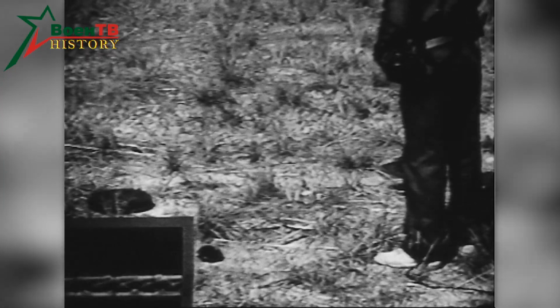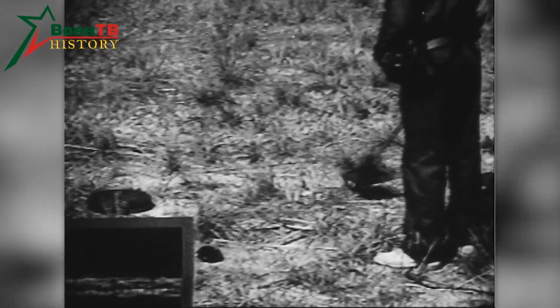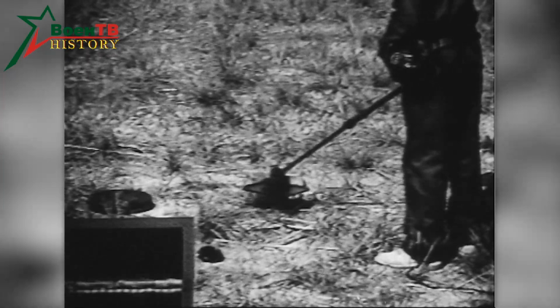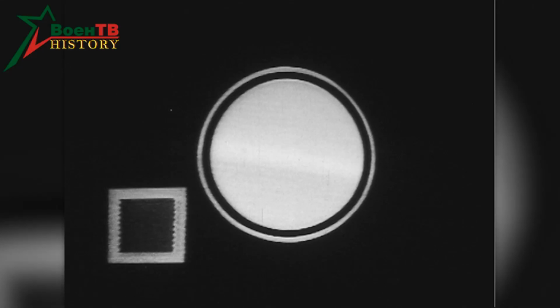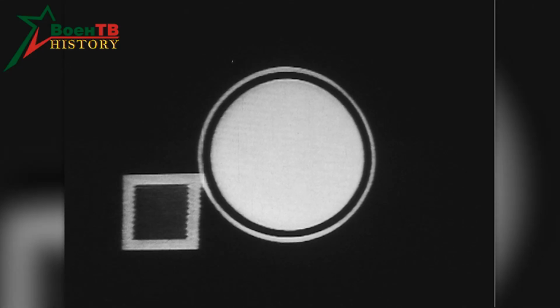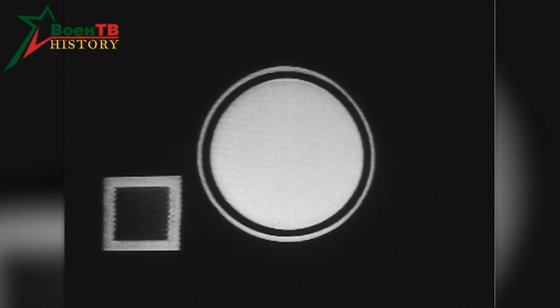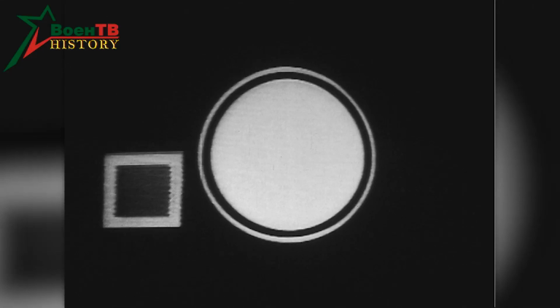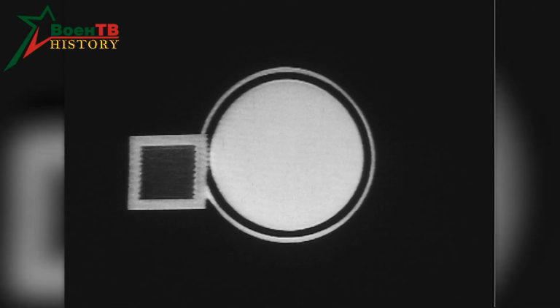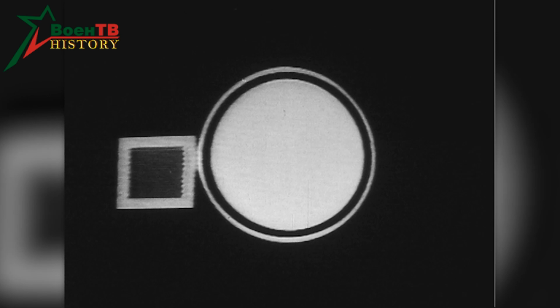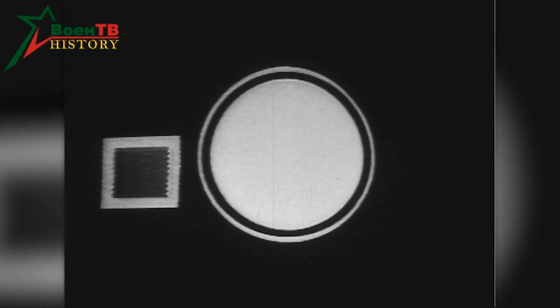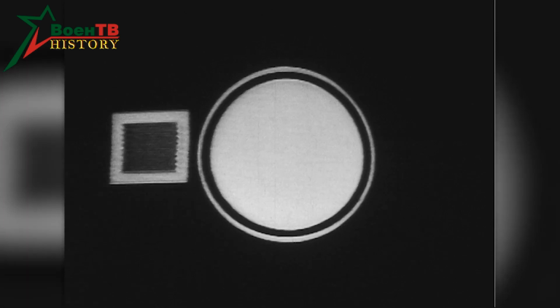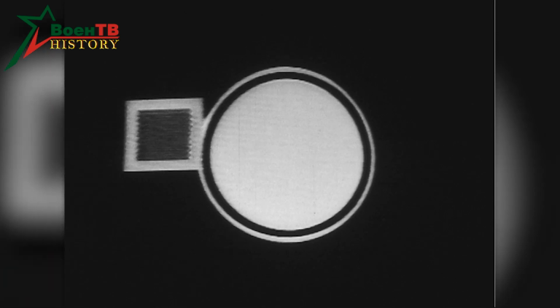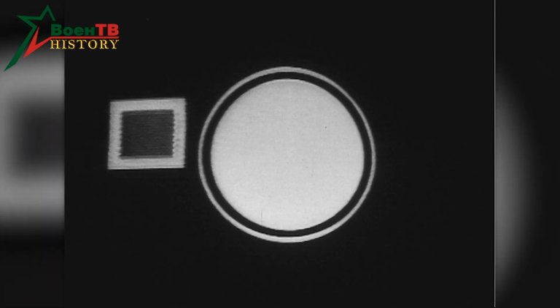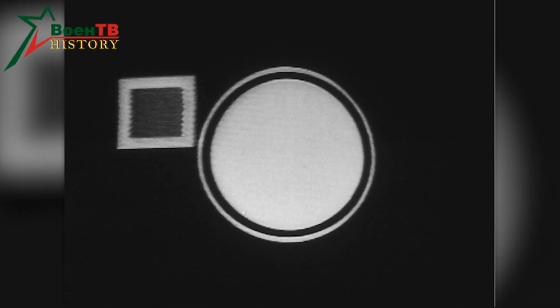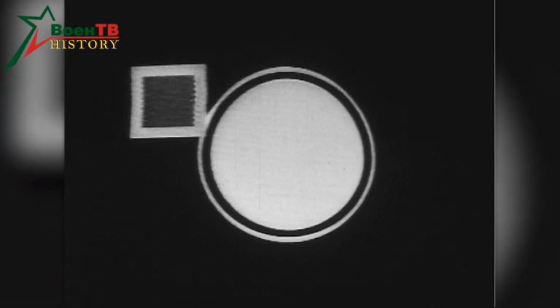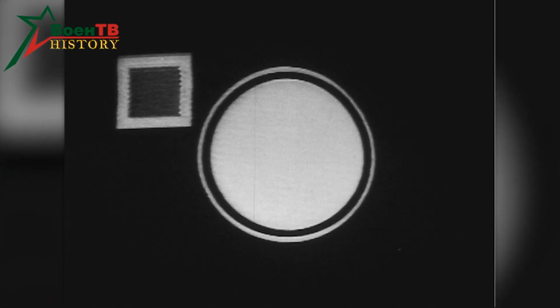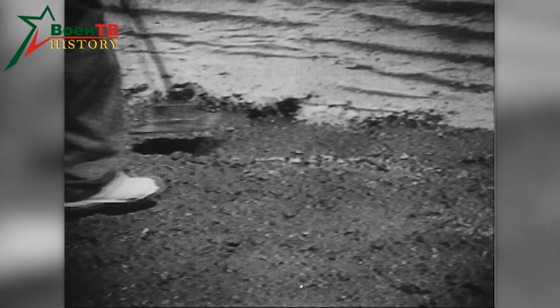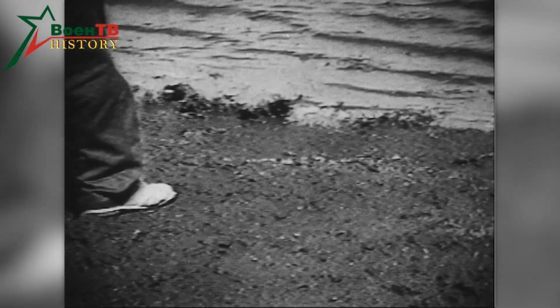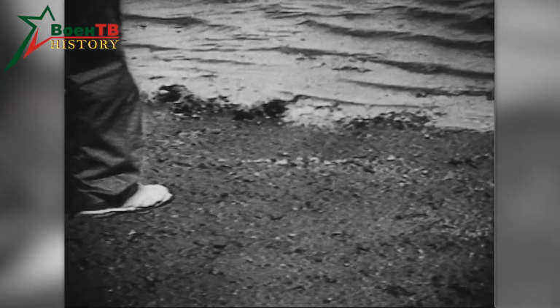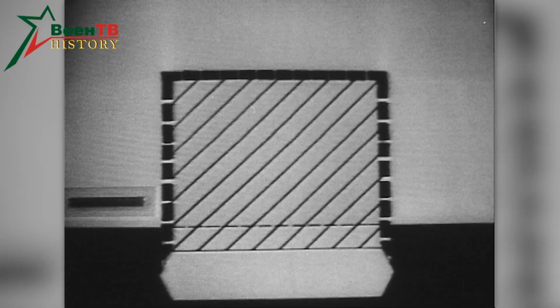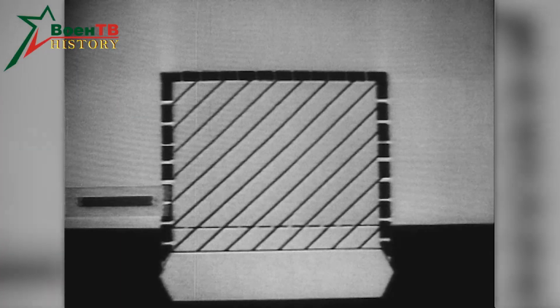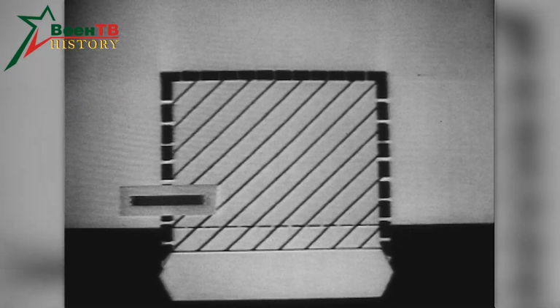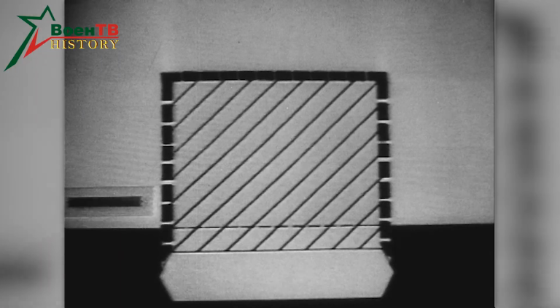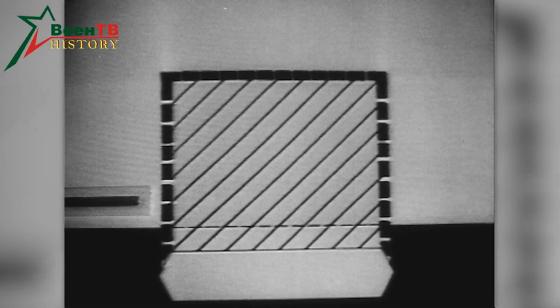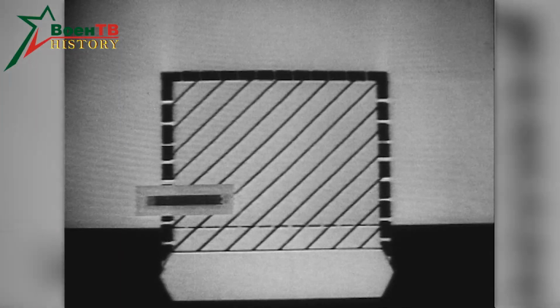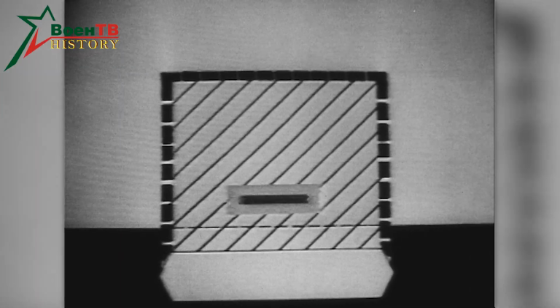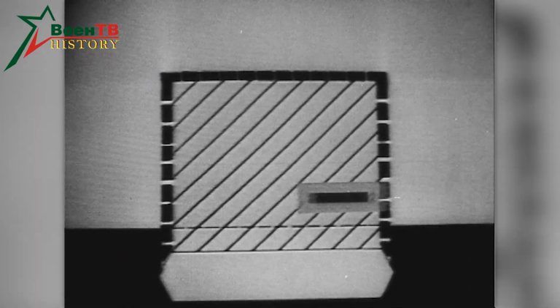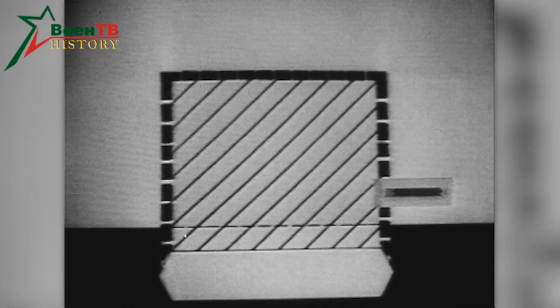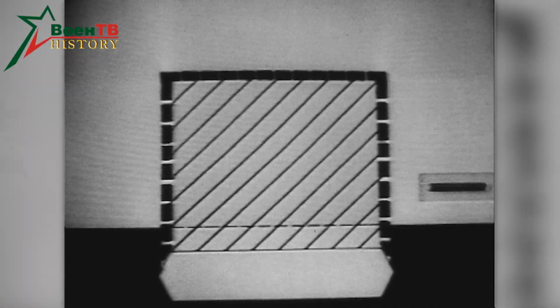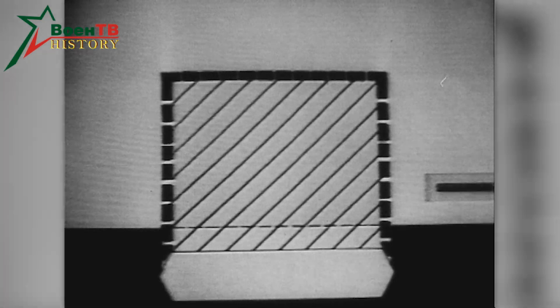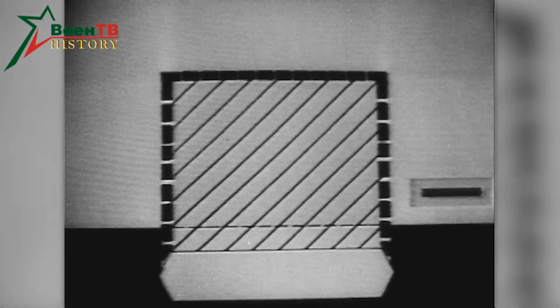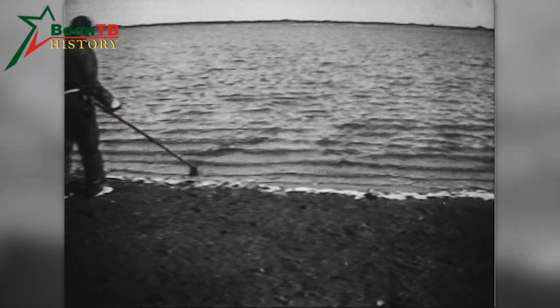The mine detector (Minno-Iskatel) is designed to work at two levels of sensitivity. This allows more clearly to determine the location of metallic and non-metallic mines located in any ground at a depth of up to 15 cm.